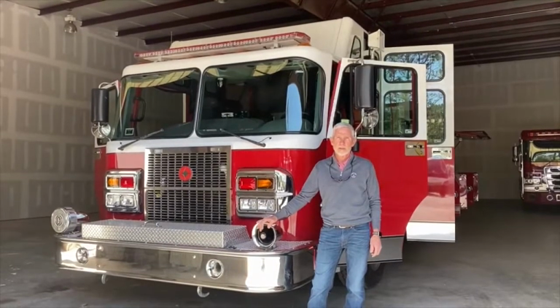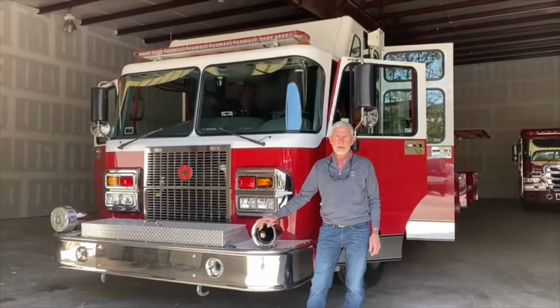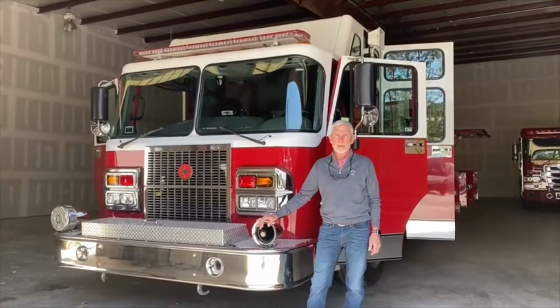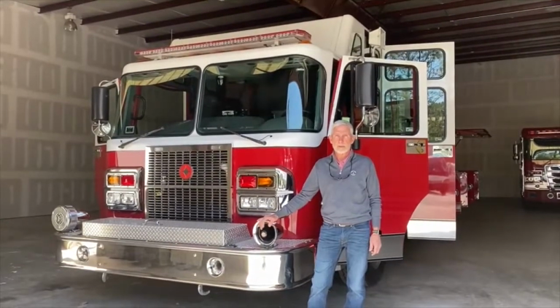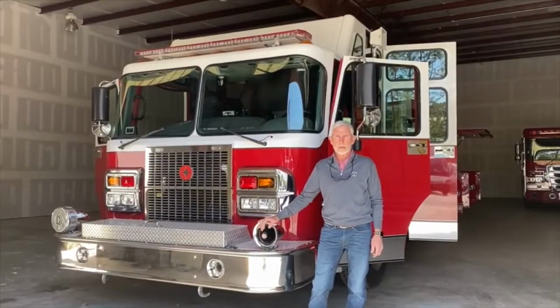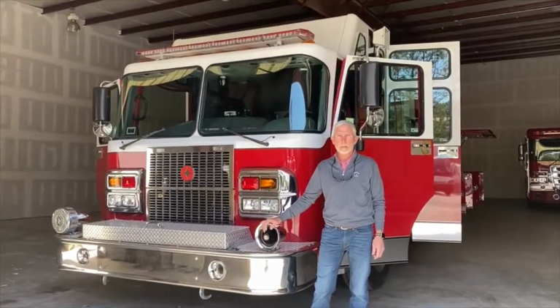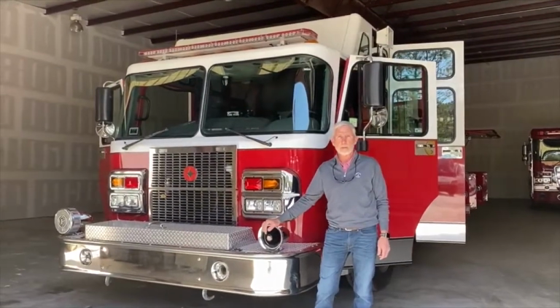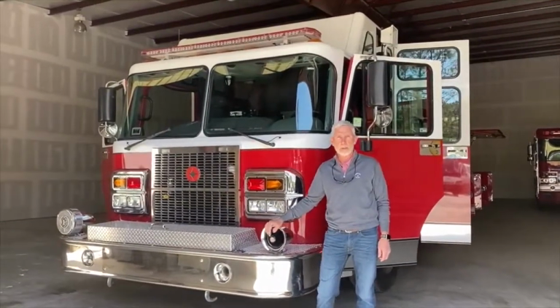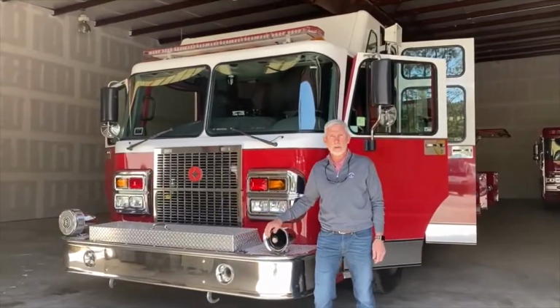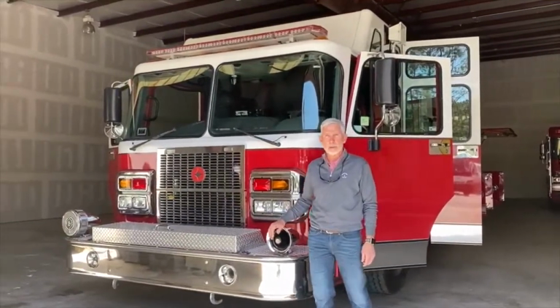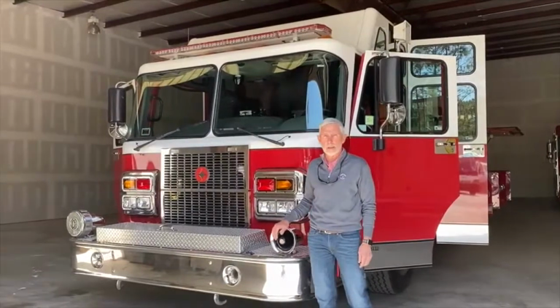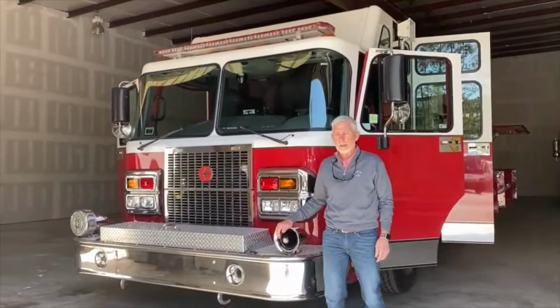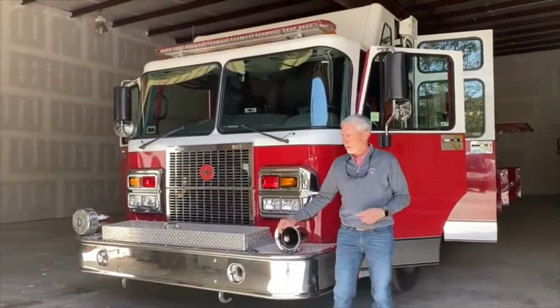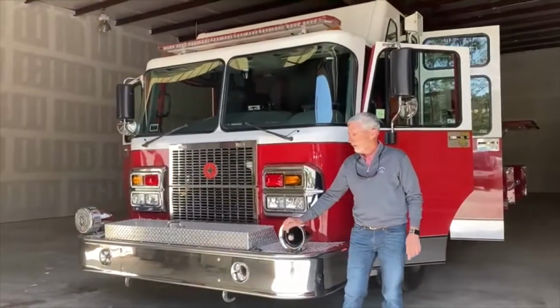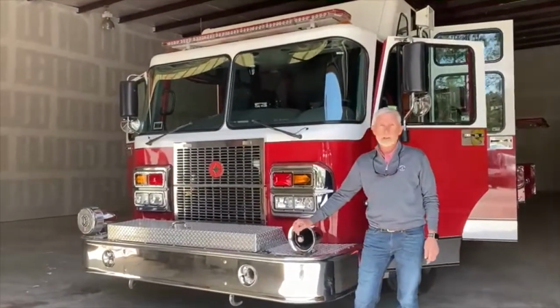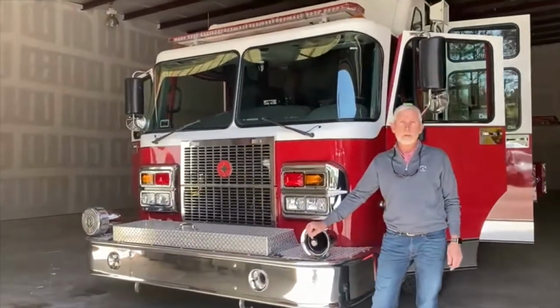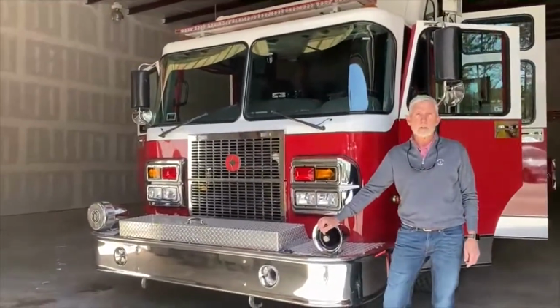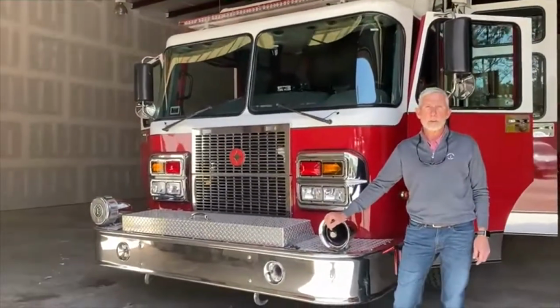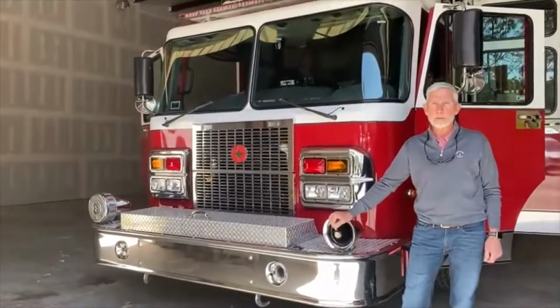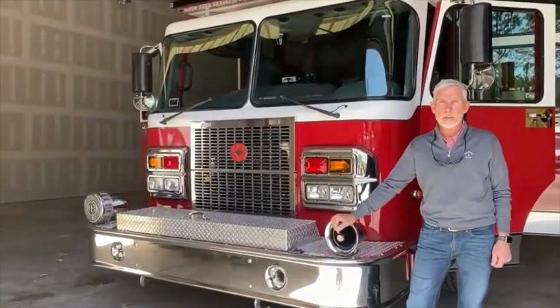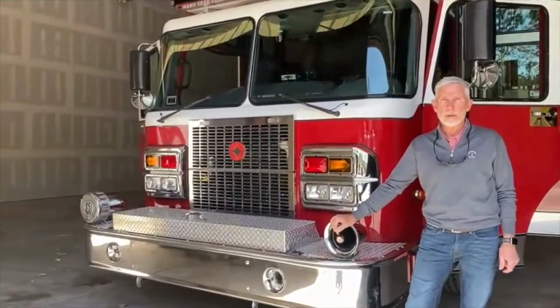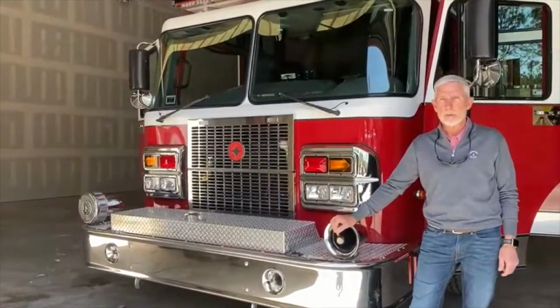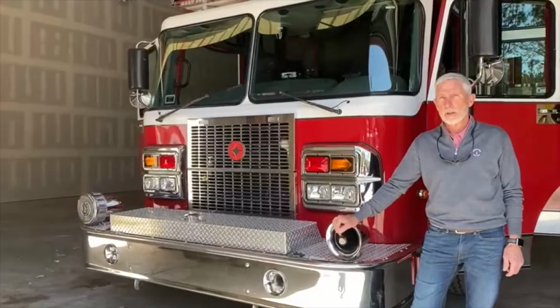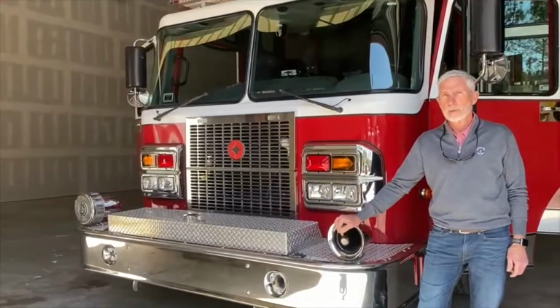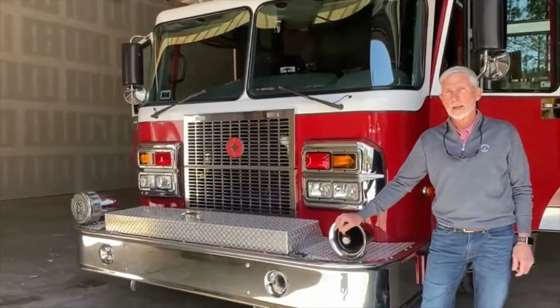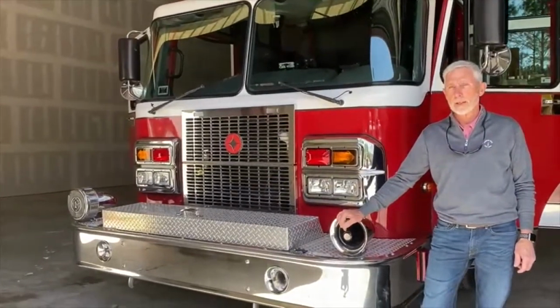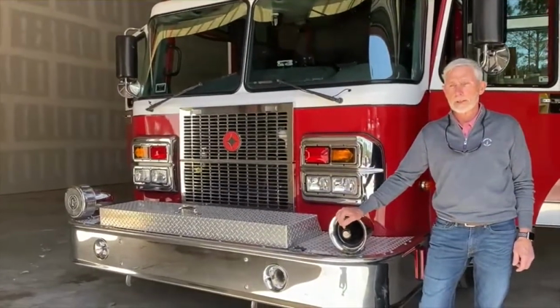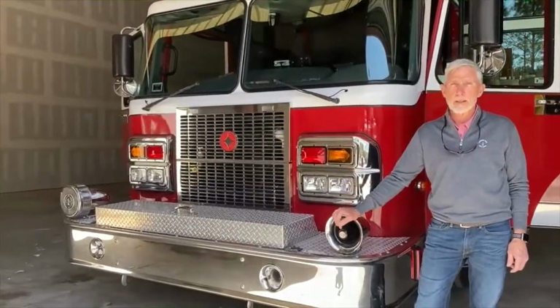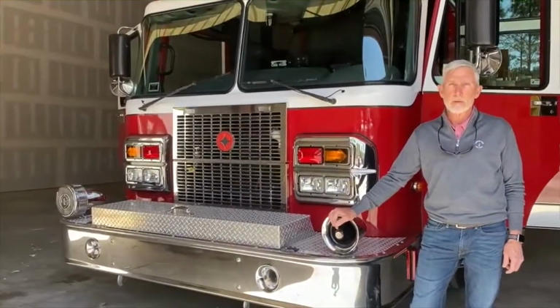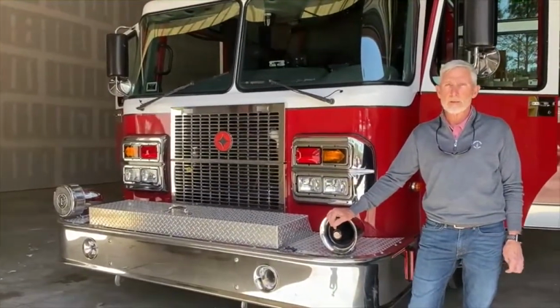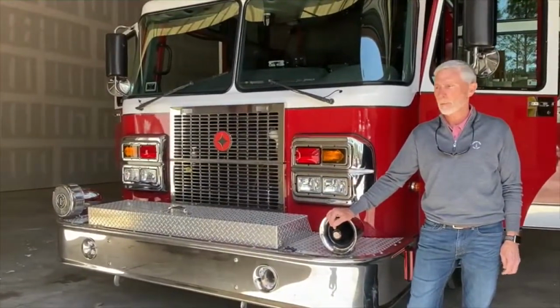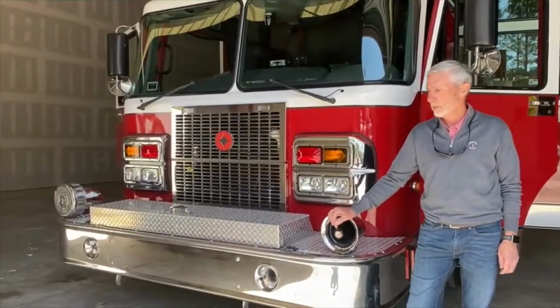Hello, I'm Hanks Strickland, Director of Sales for Pump and Fire Apparatus in Hardyville, South Carolina. The truck we're going to feature today is a 2003 Crimson Rescue Pumper, coming with a 1,000 gallon poly tank and a 2,000 GPM waterless pump.